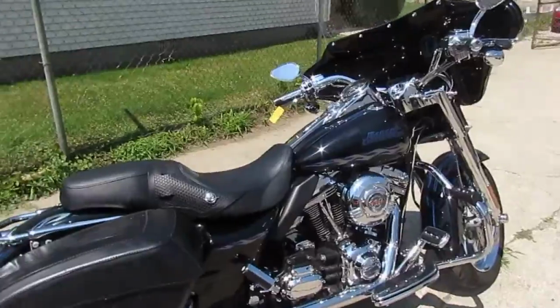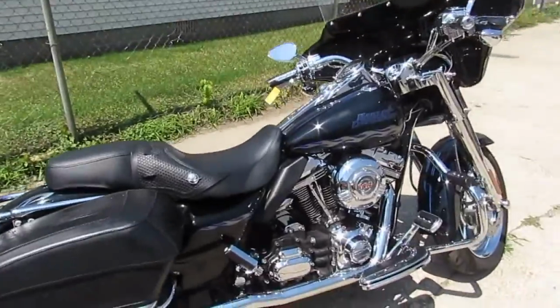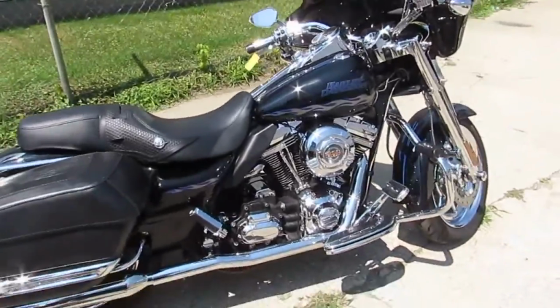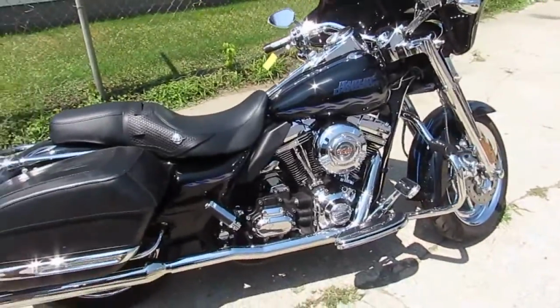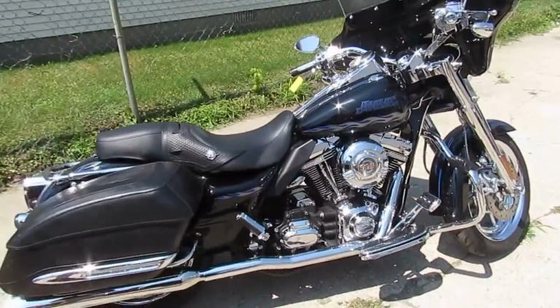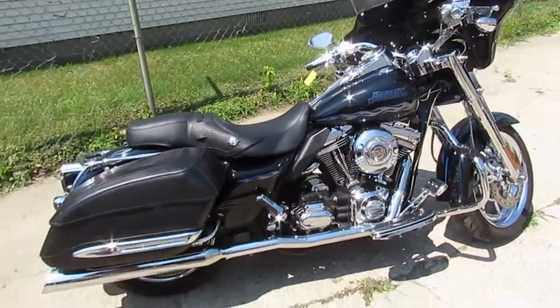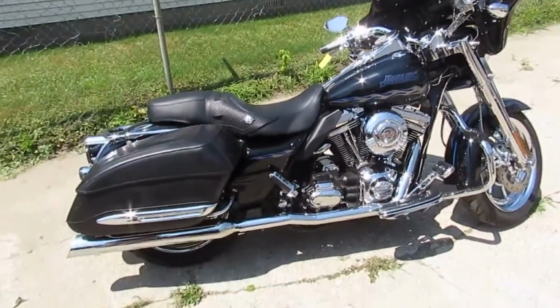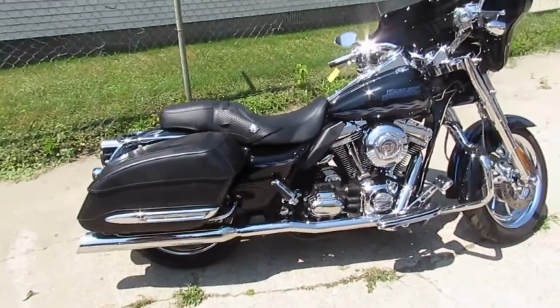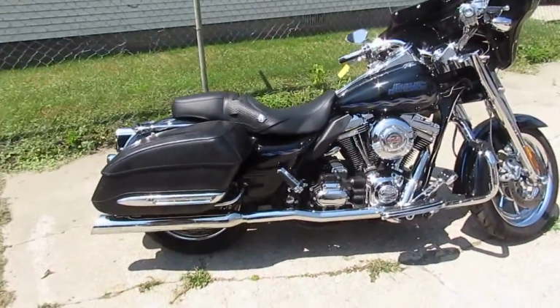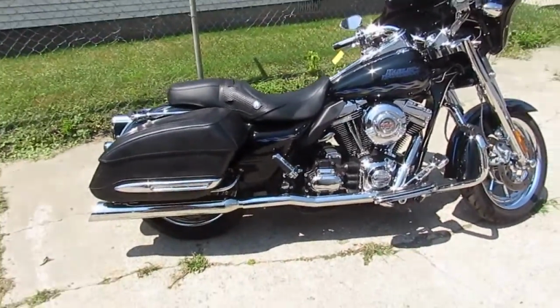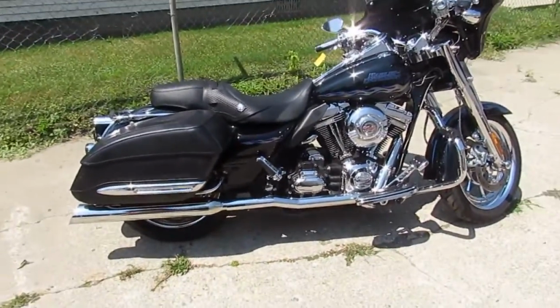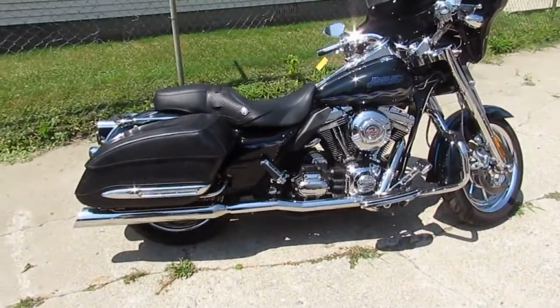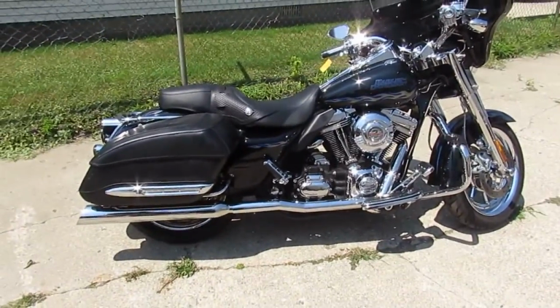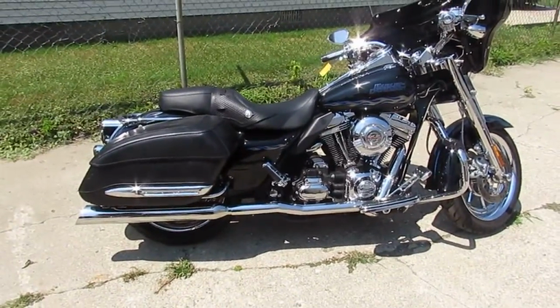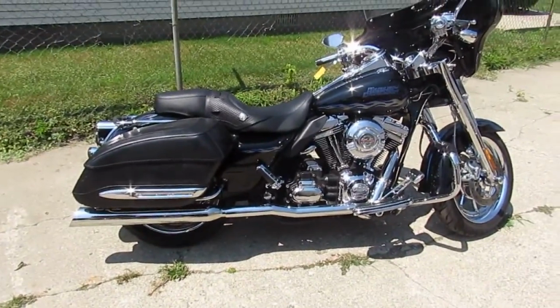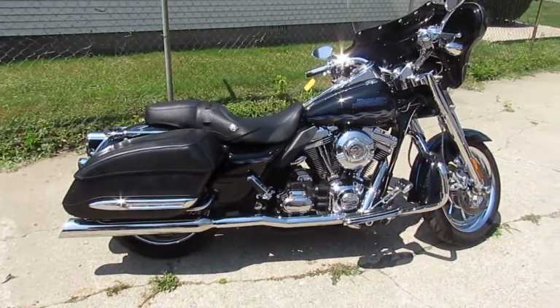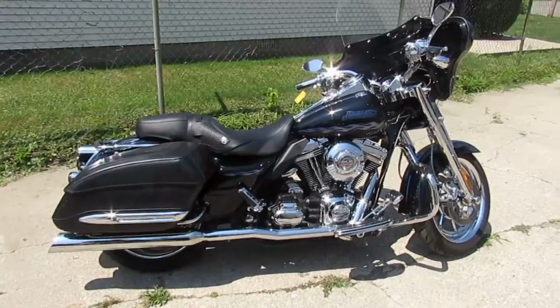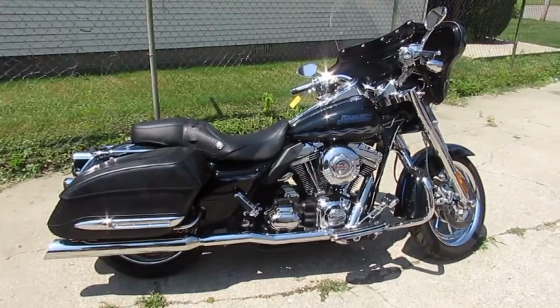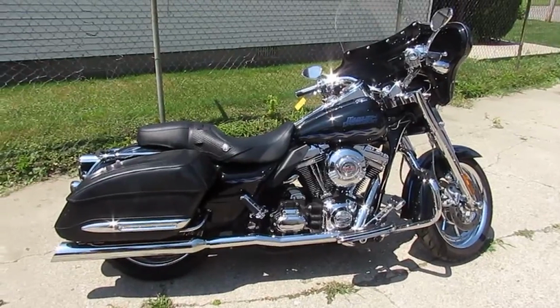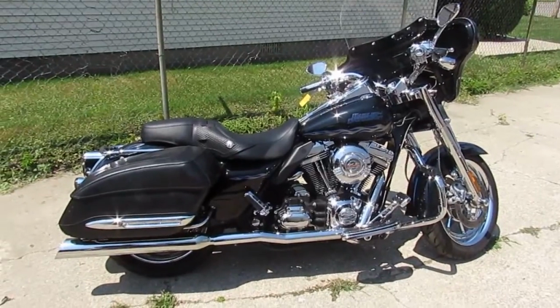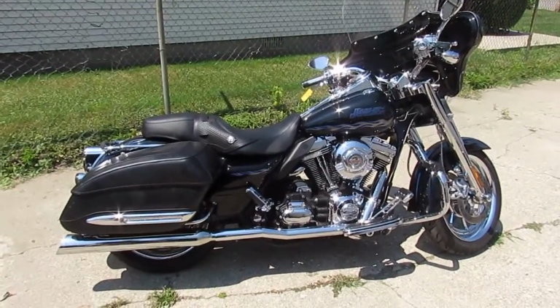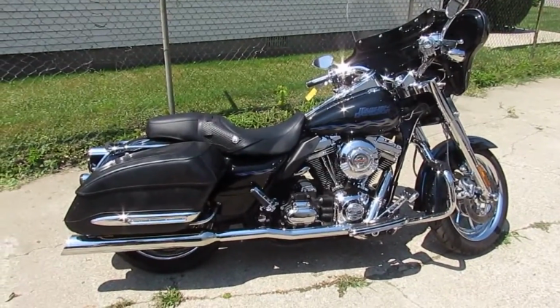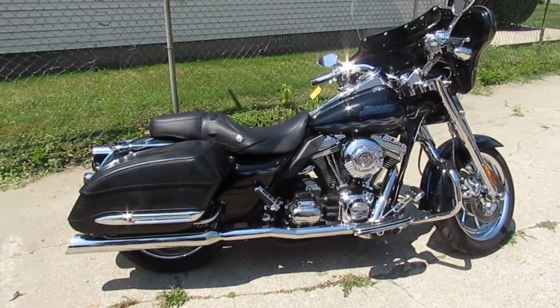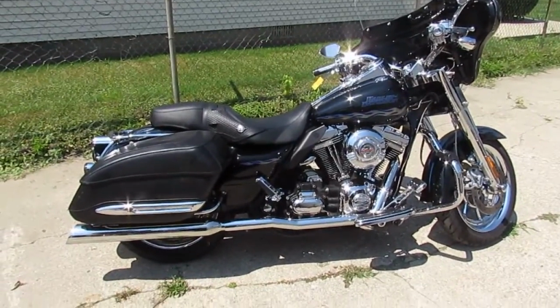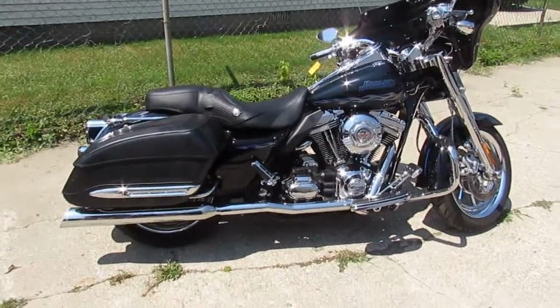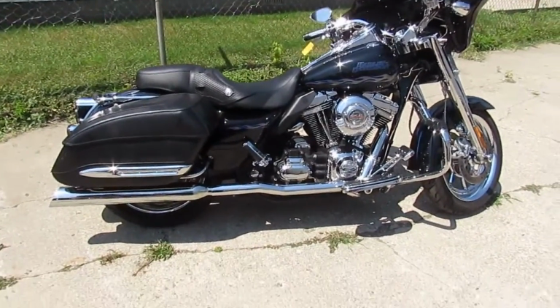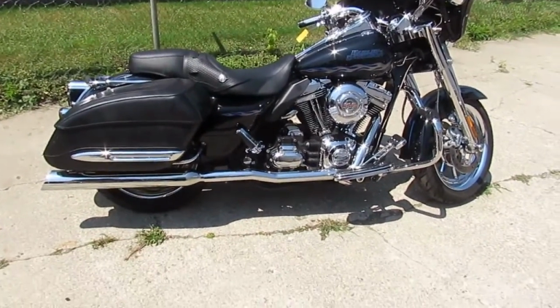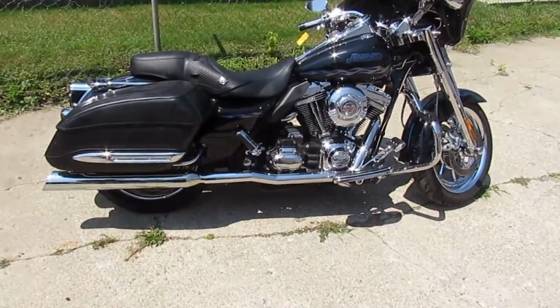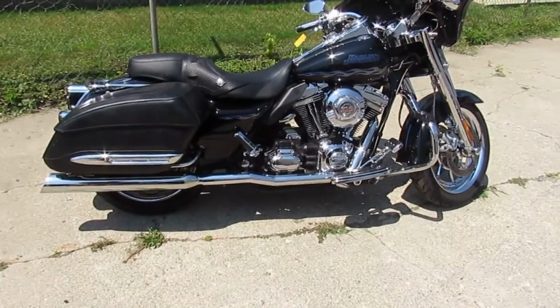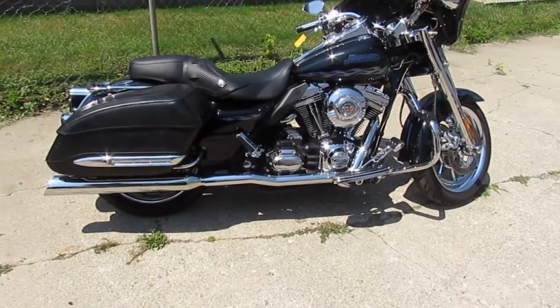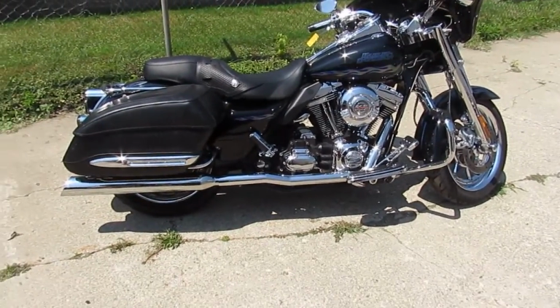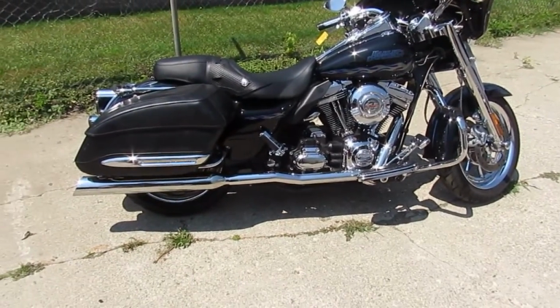Visit our website at approvalpowersports.com. We've got guaranteed financing, we can help with shipping nationwide, and we can also help with out-of-state financing. Call today and you can ride today.